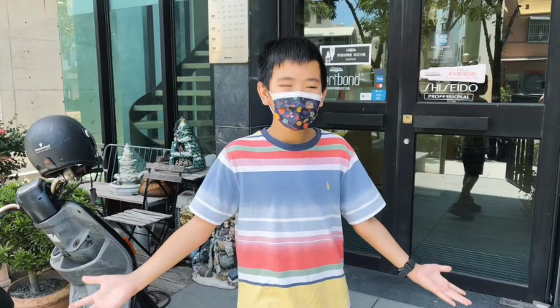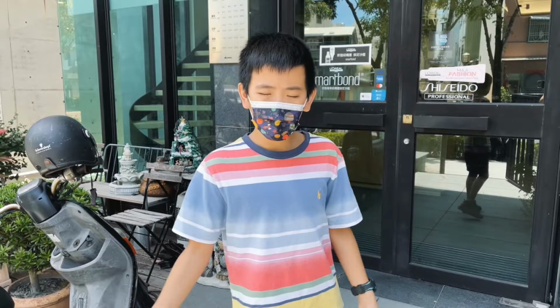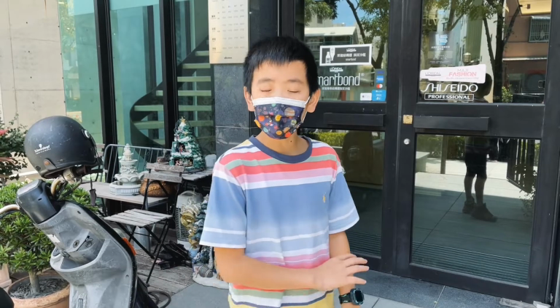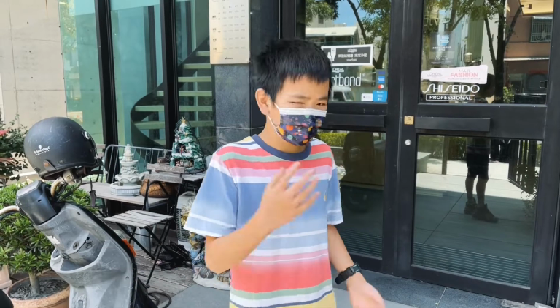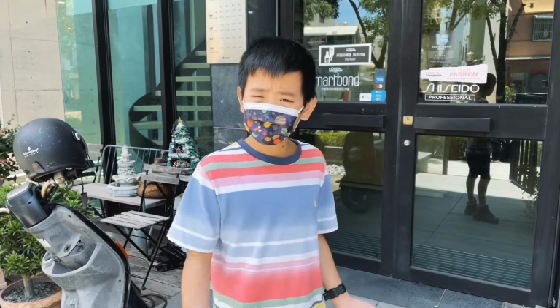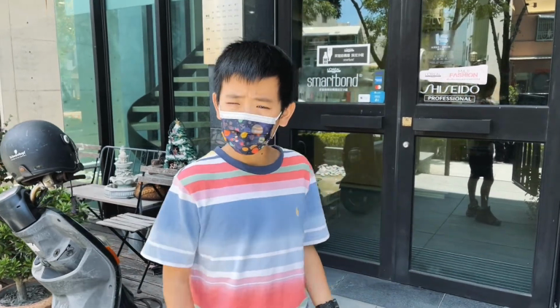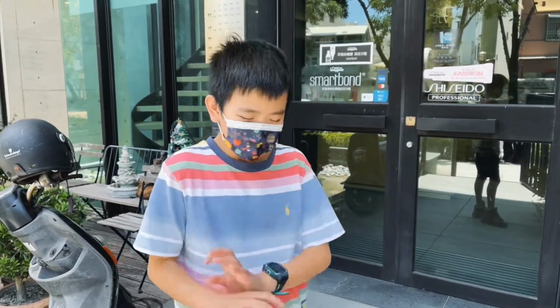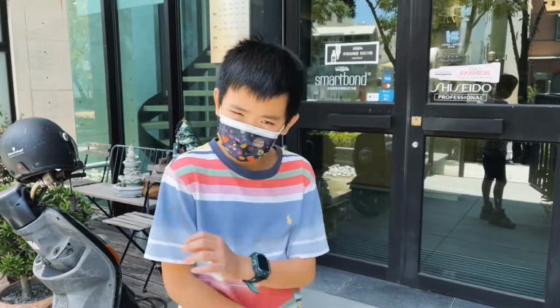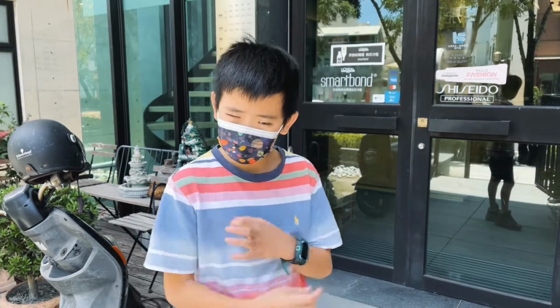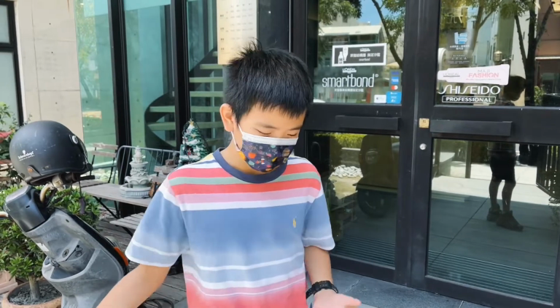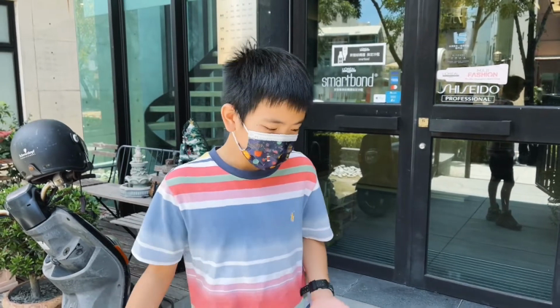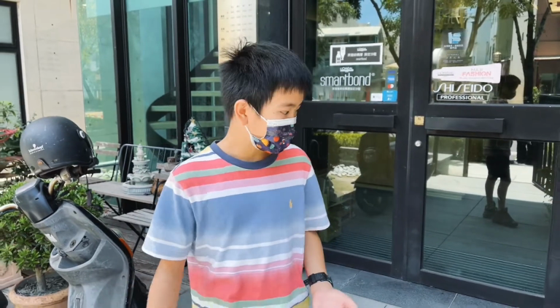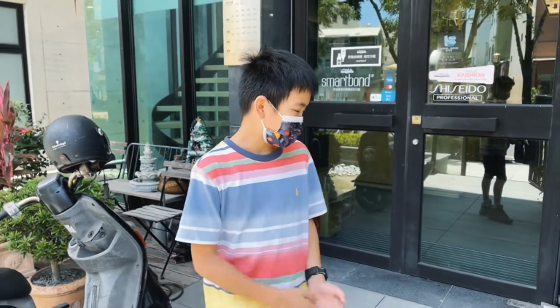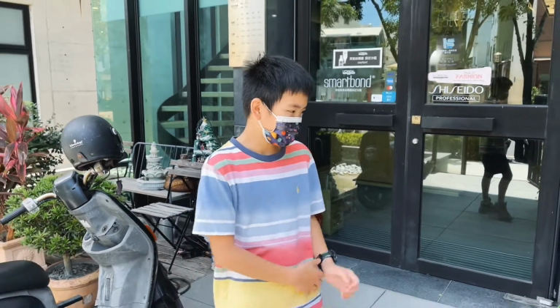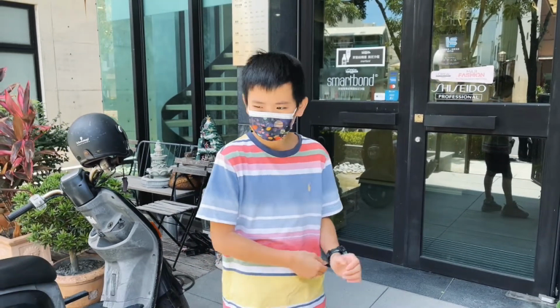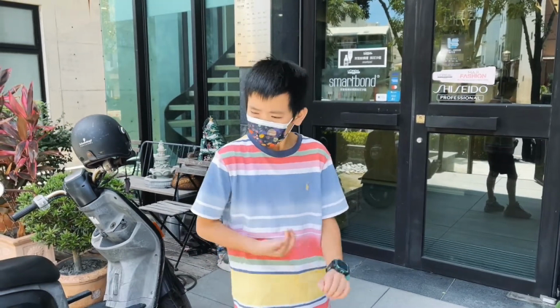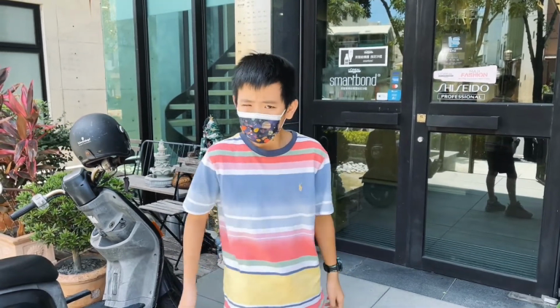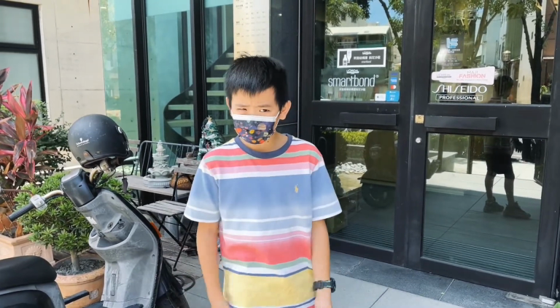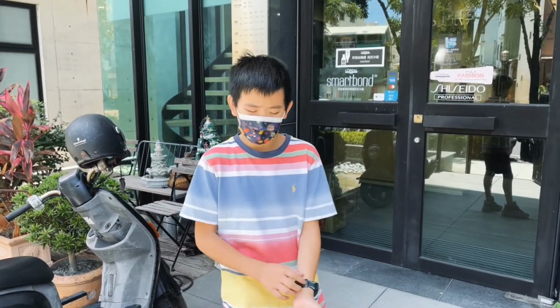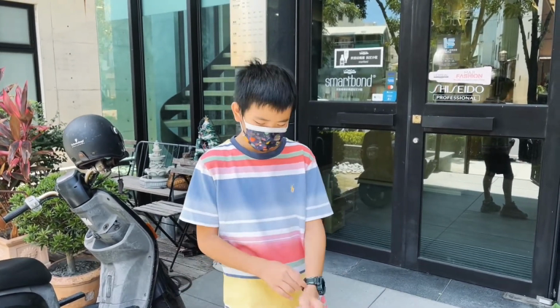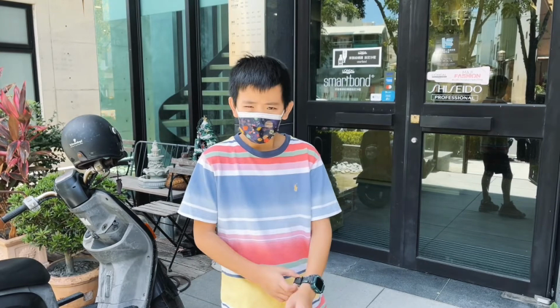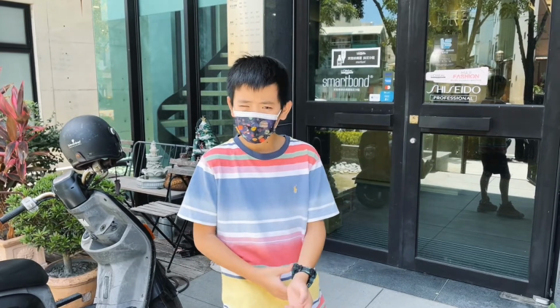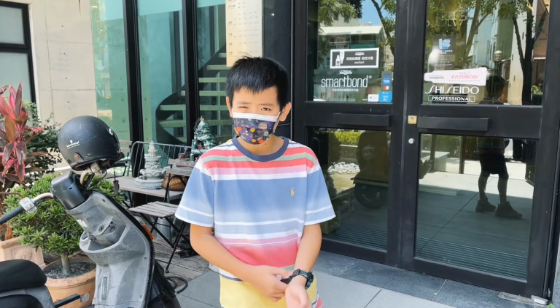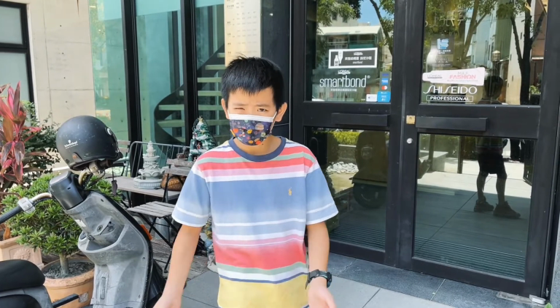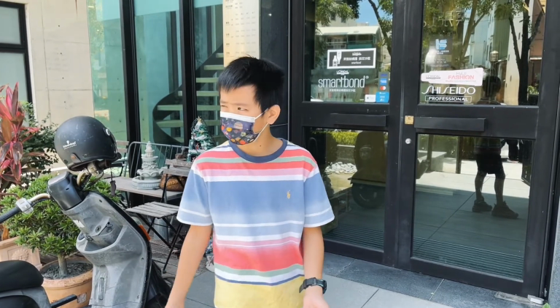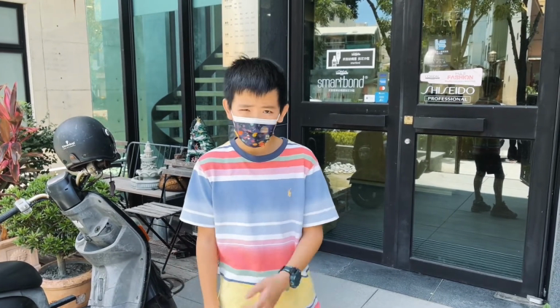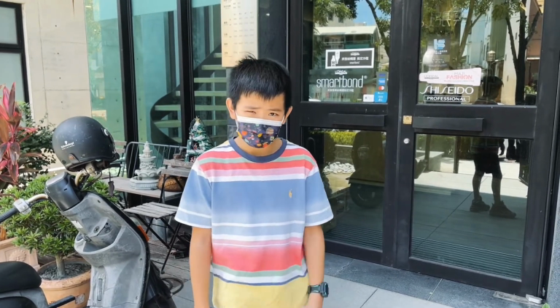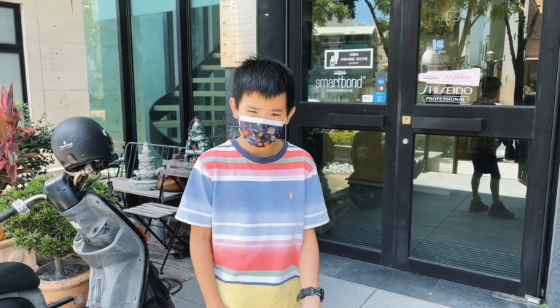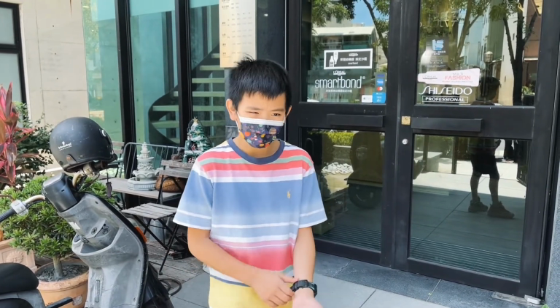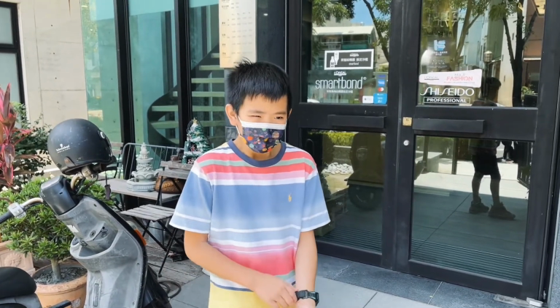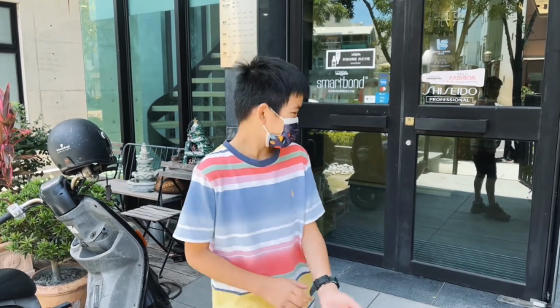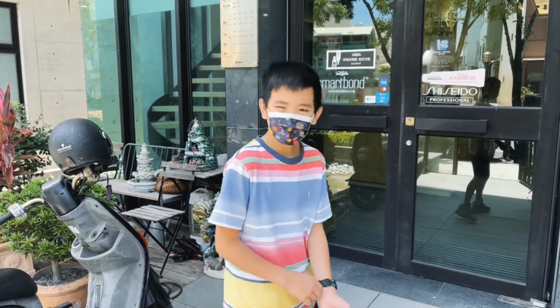Welcome back to another video of Jonathan's Amazing World. Today I'm back at the hair salon that I filmed my last video in, AJ's hair salon. Let's get started.